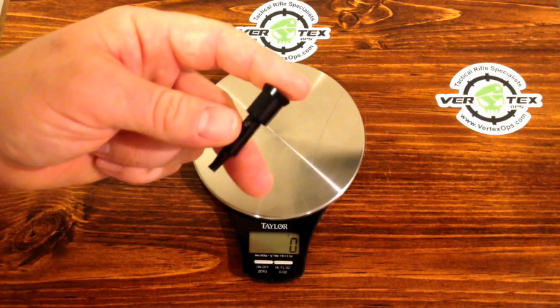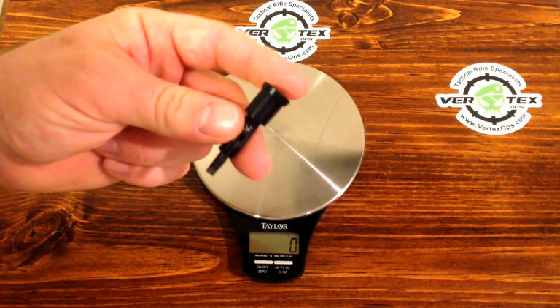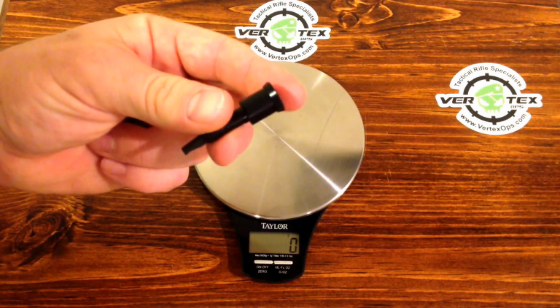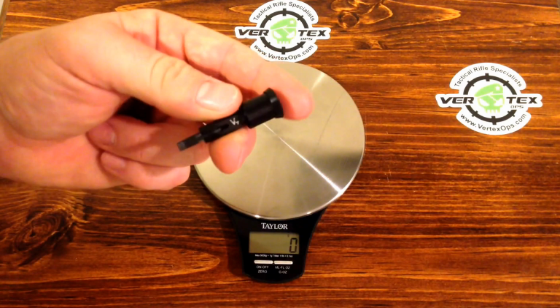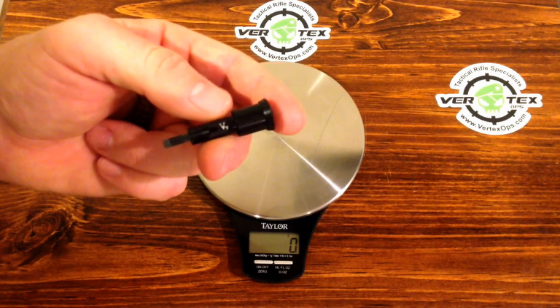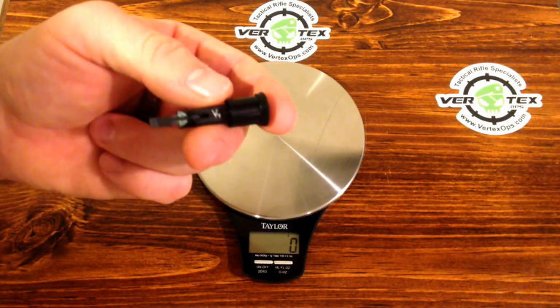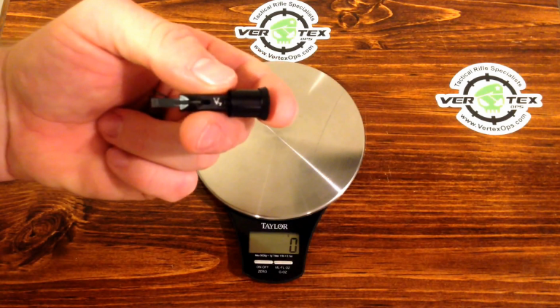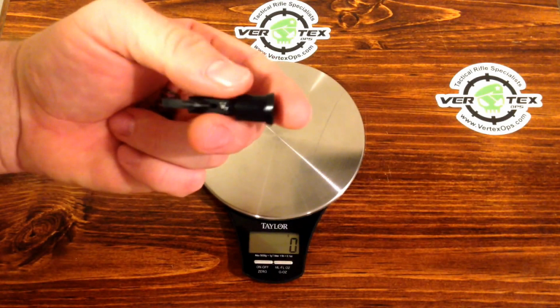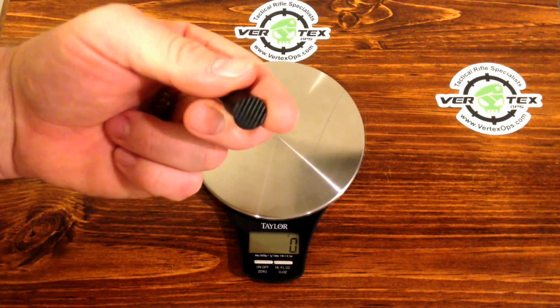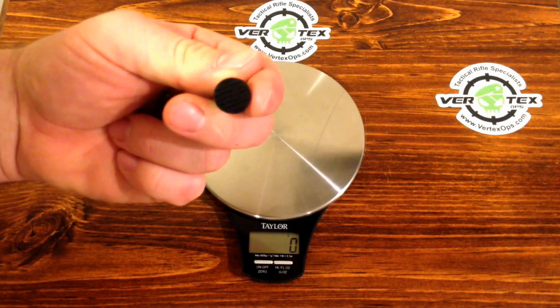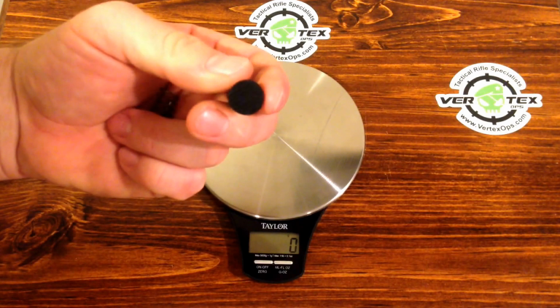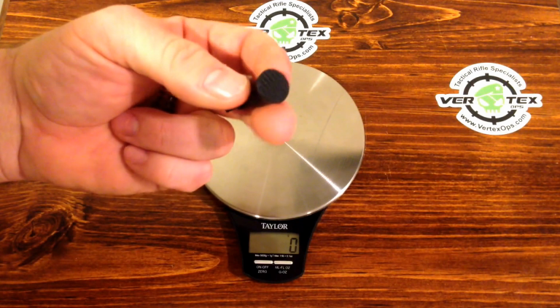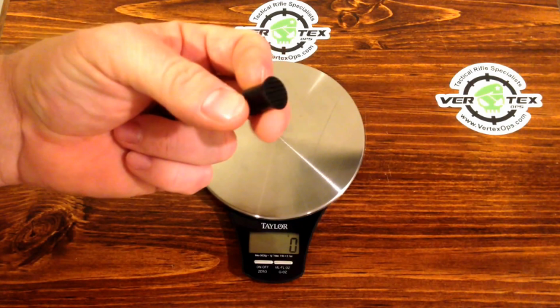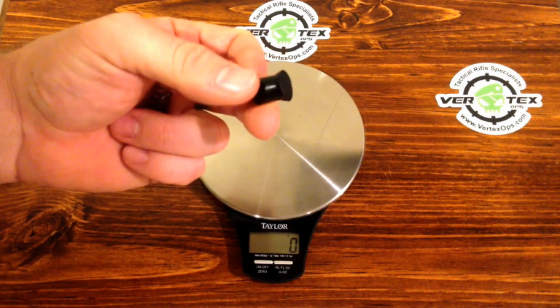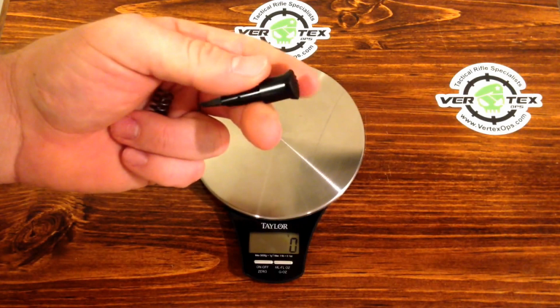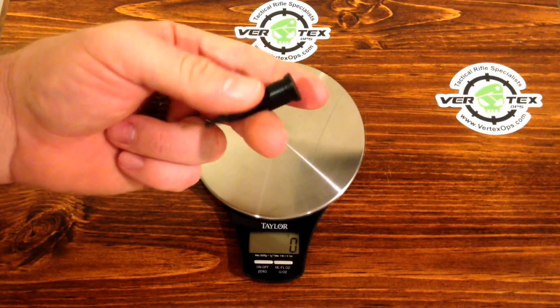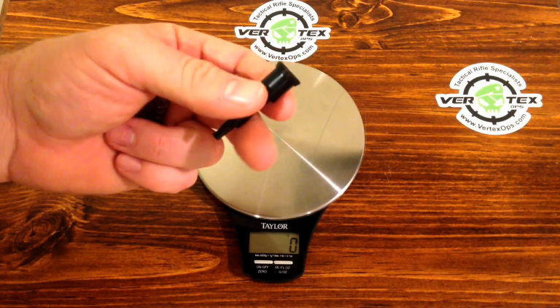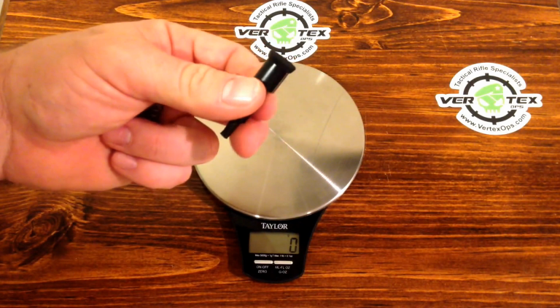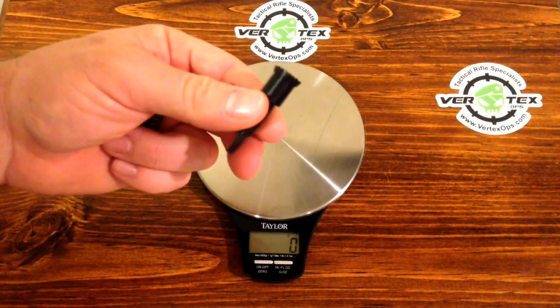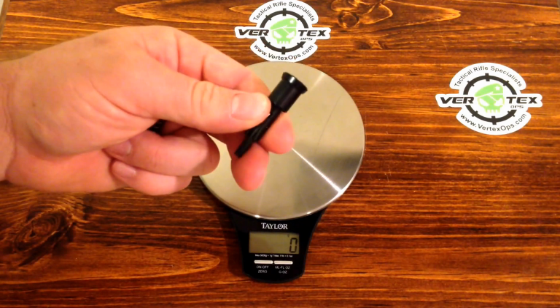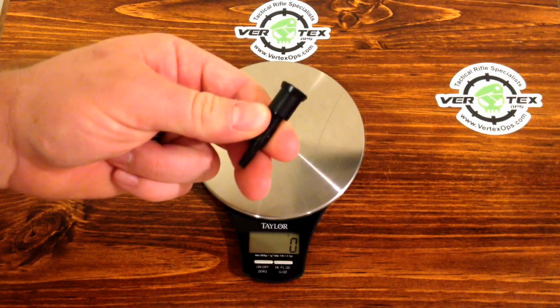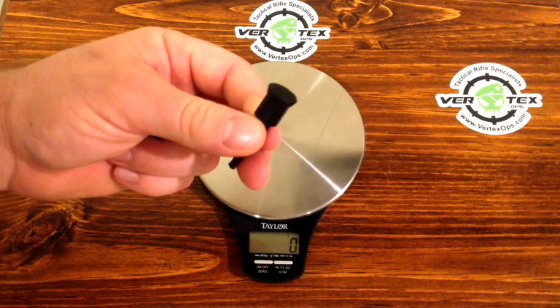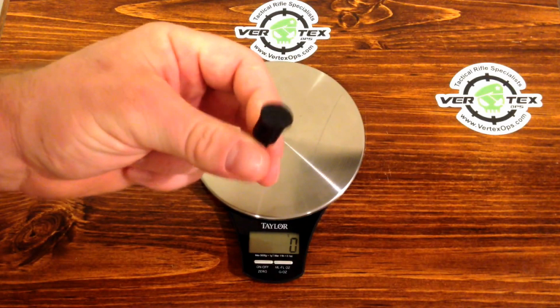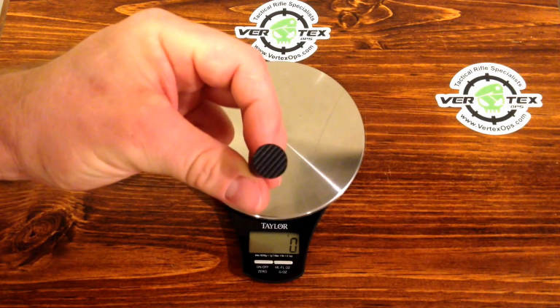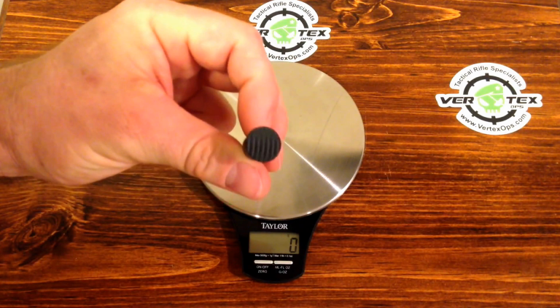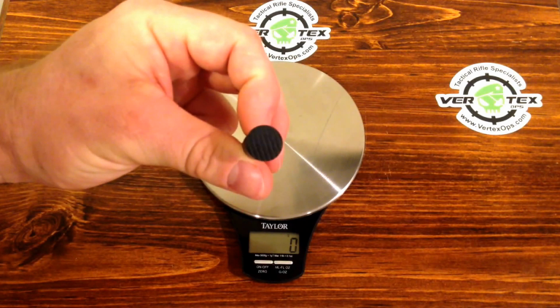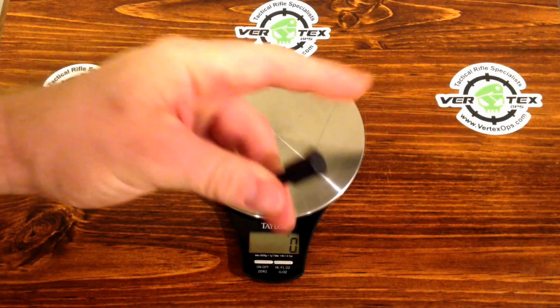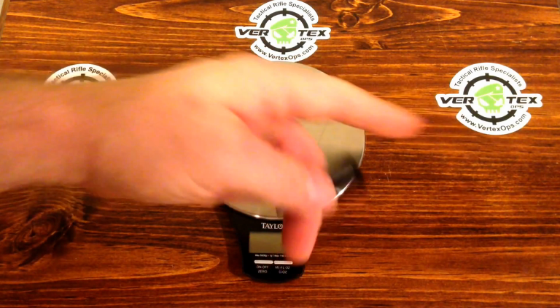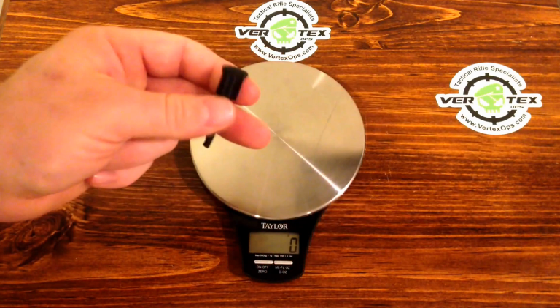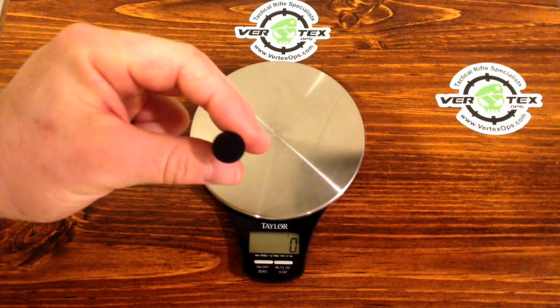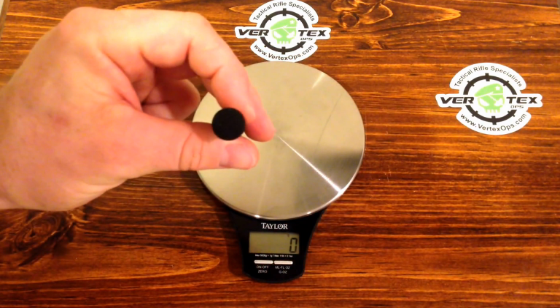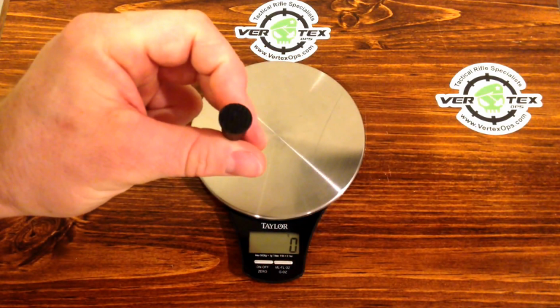Cool little part — again, something different. If you don't like the black, it comes in FDE, tan, OD green, and zombie green. So go ahead, go on vertekops and pick yourself up one.